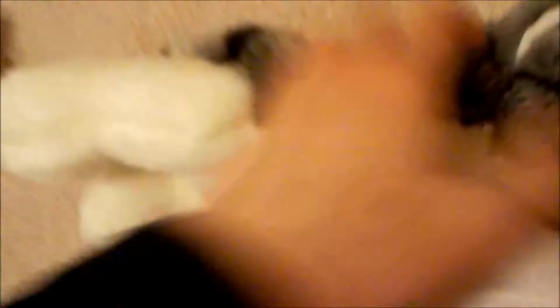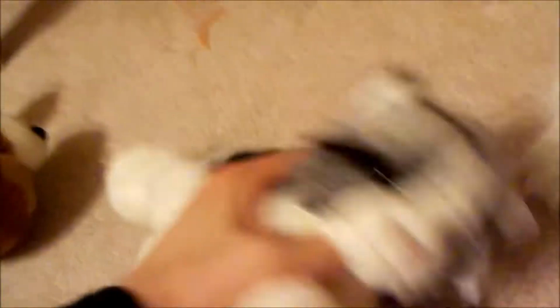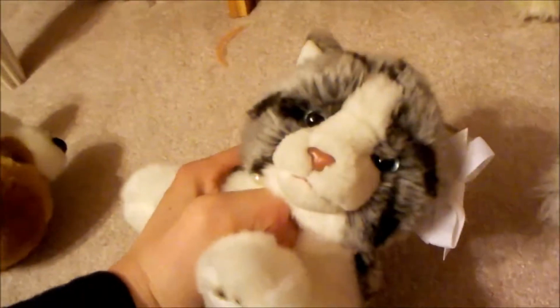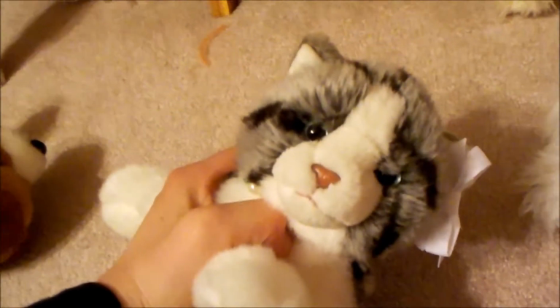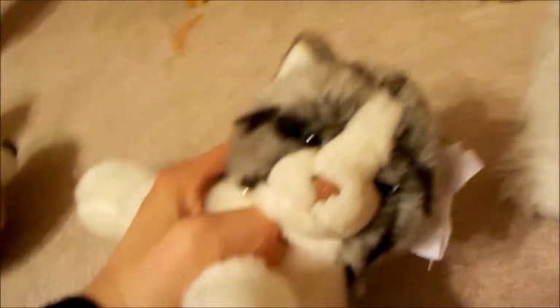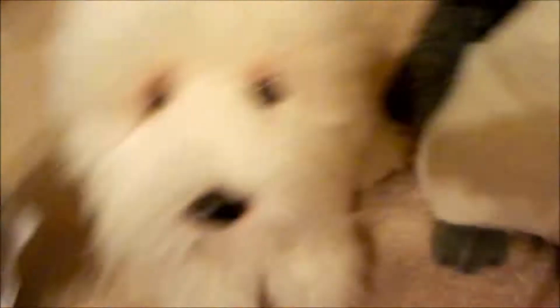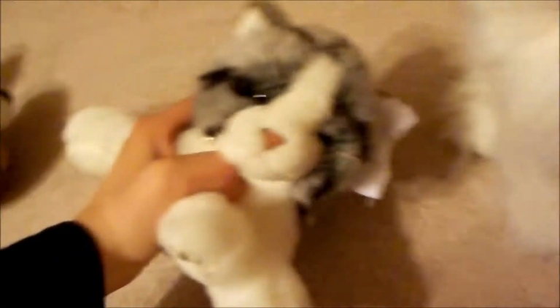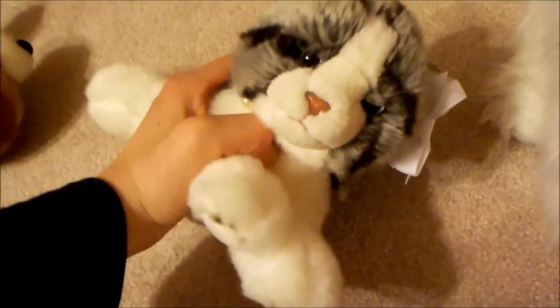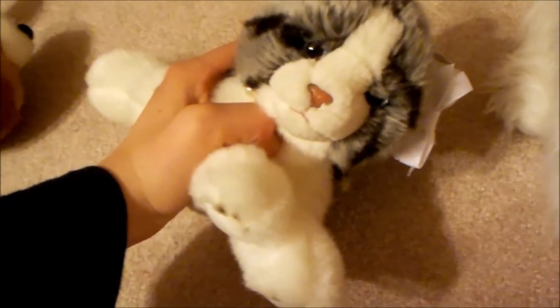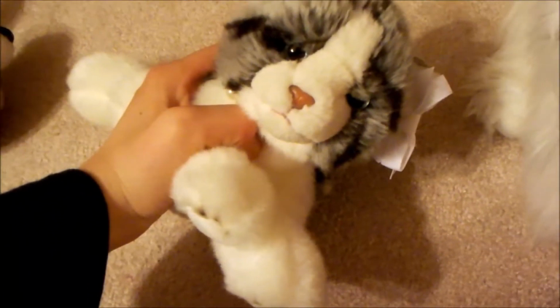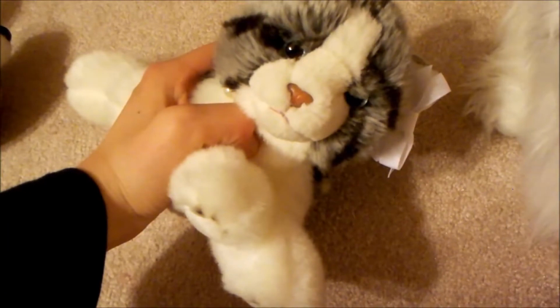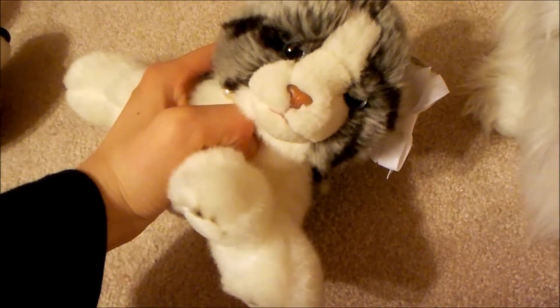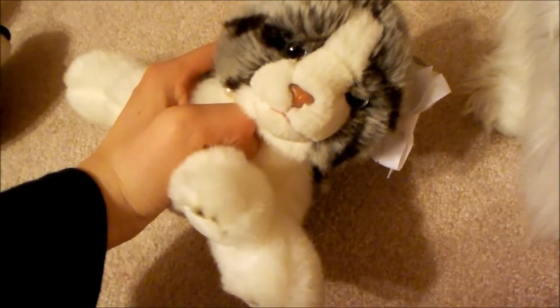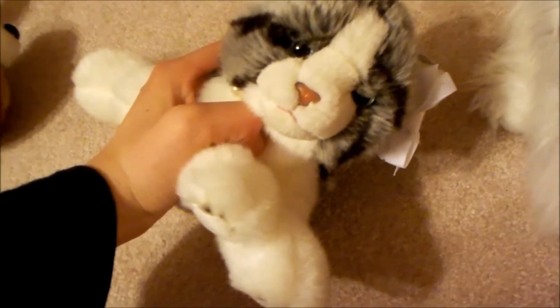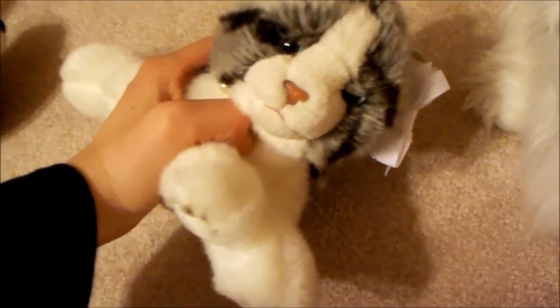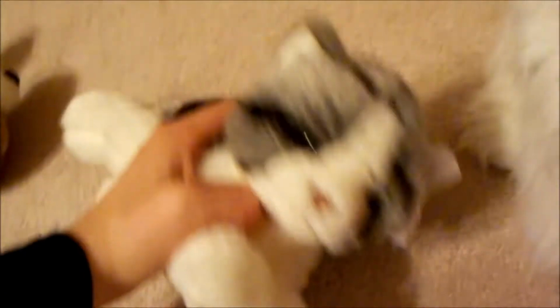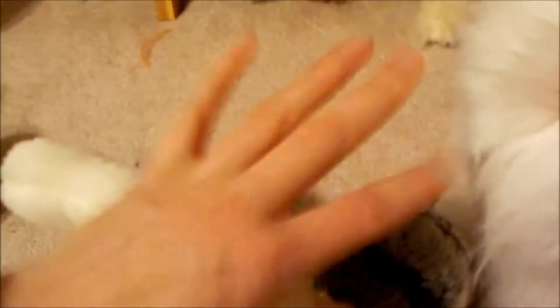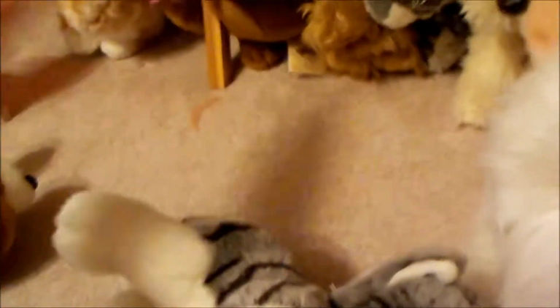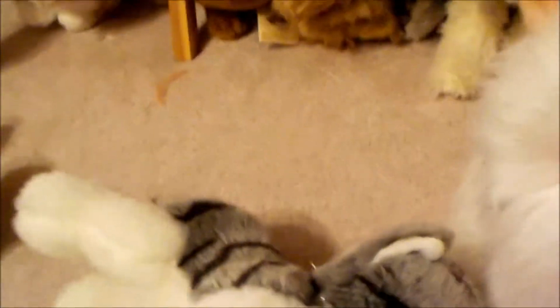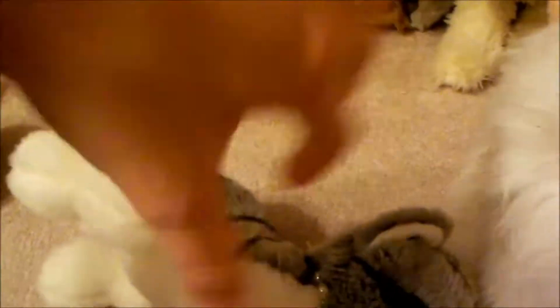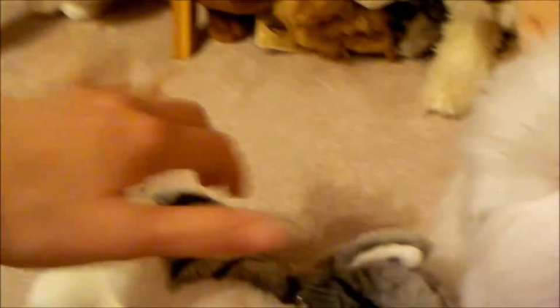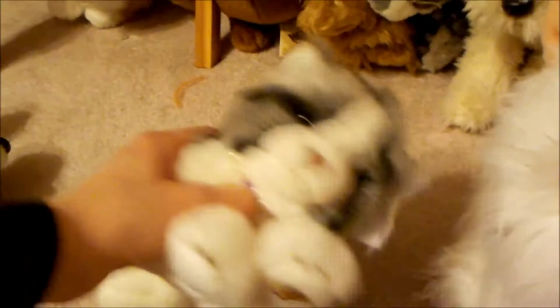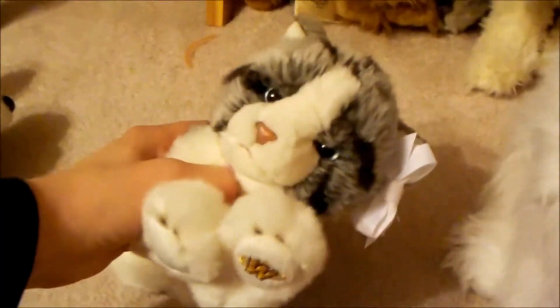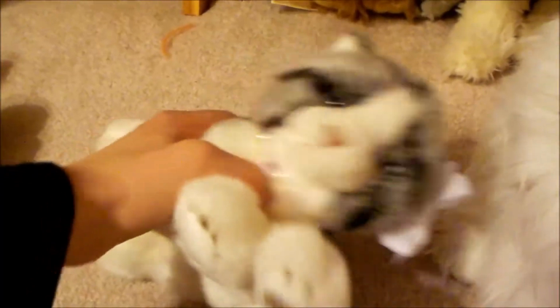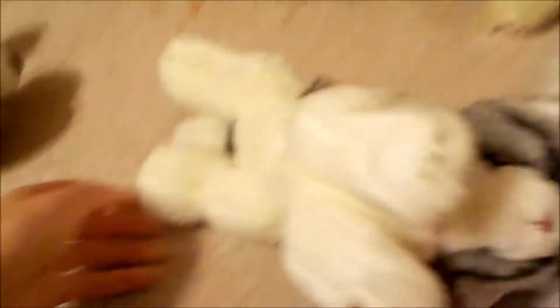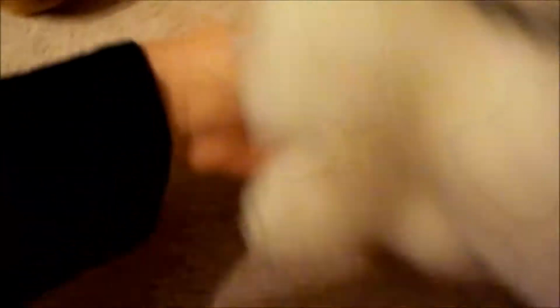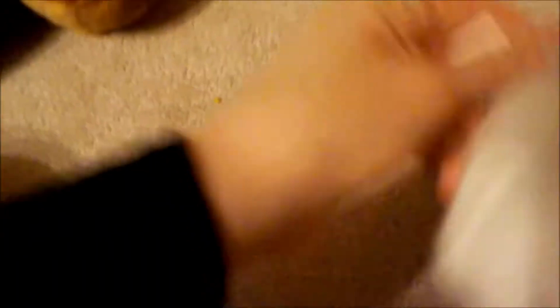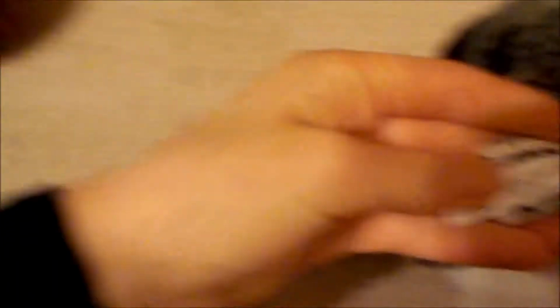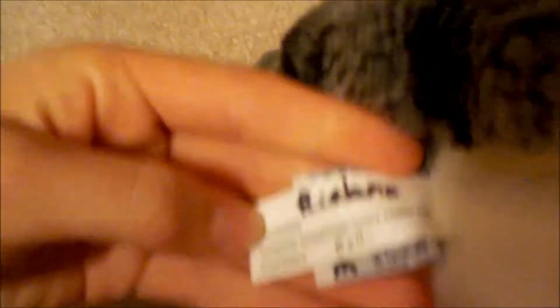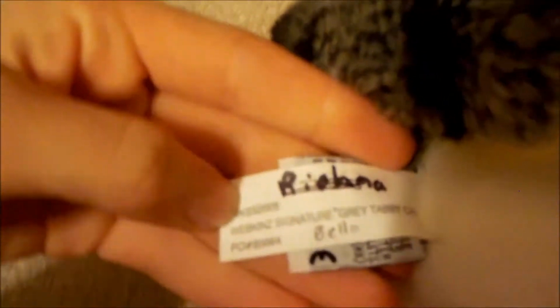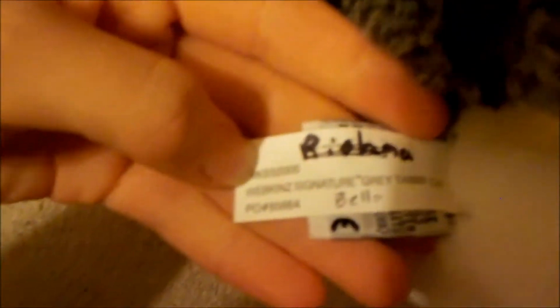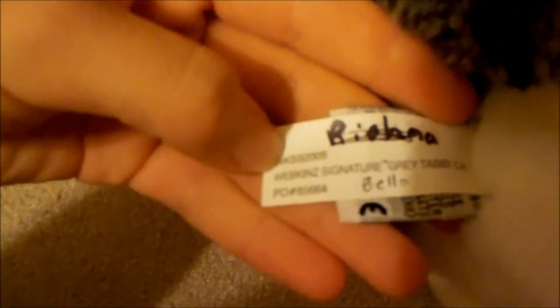I had to dig really hard to find all of these. So if you guys go to Goodwill, don't just look at the top. You have to get down there and actually dig for all of these, because you could be missing, like, a Husky or something.